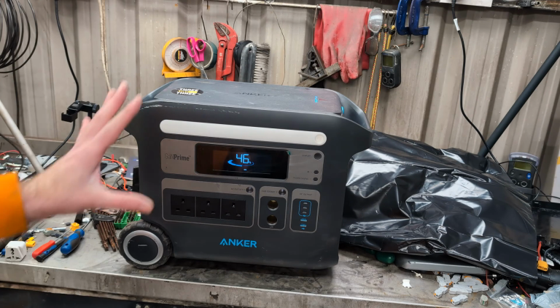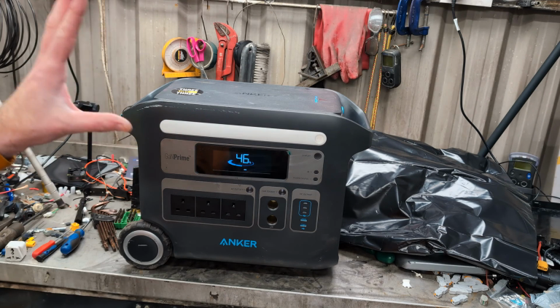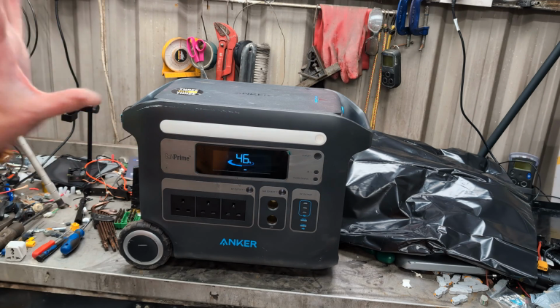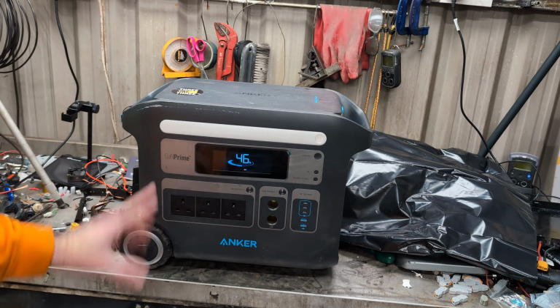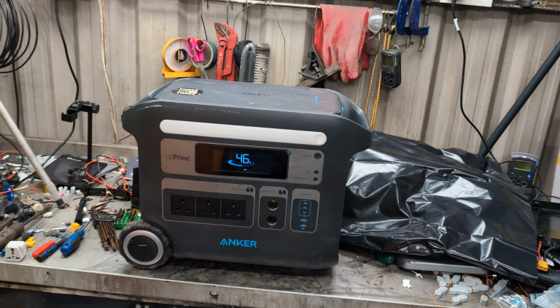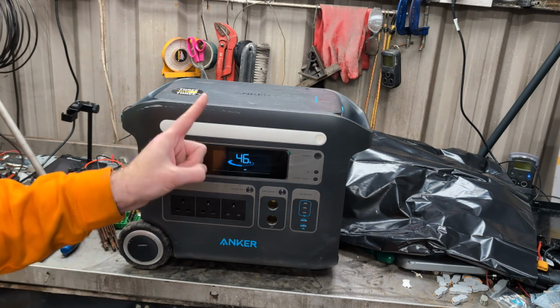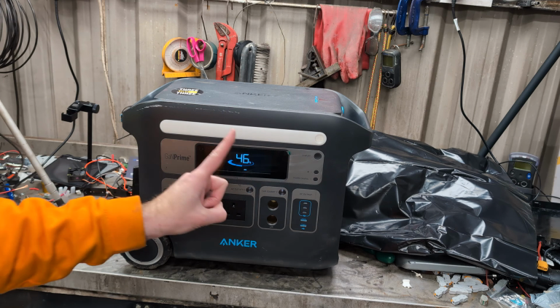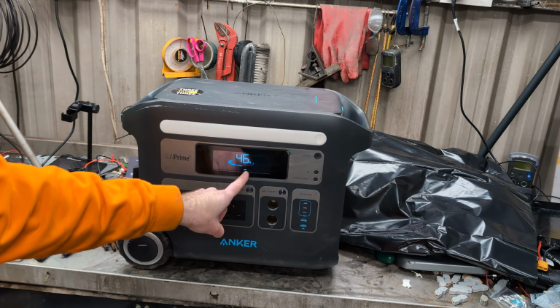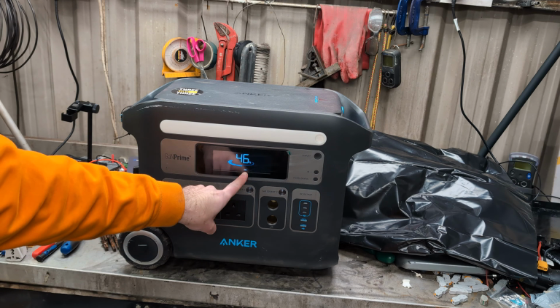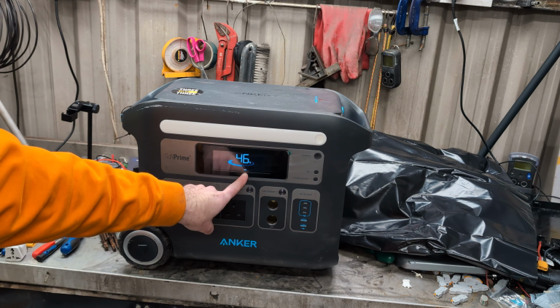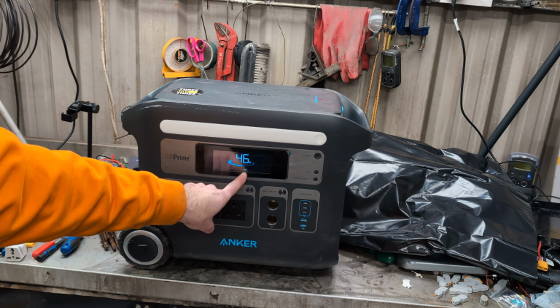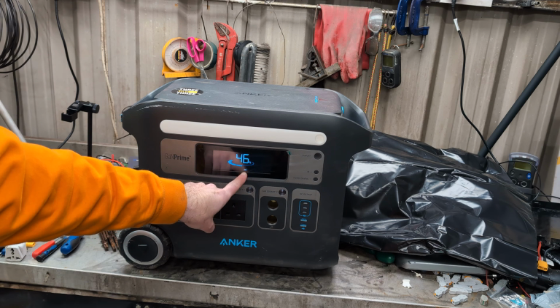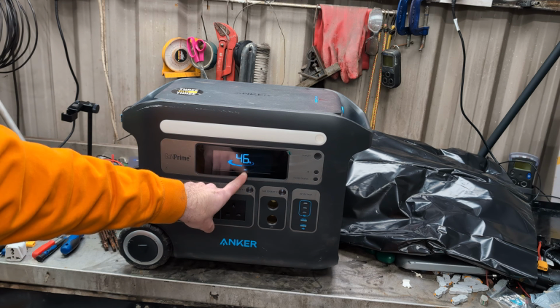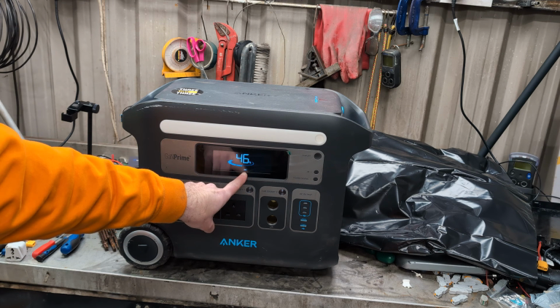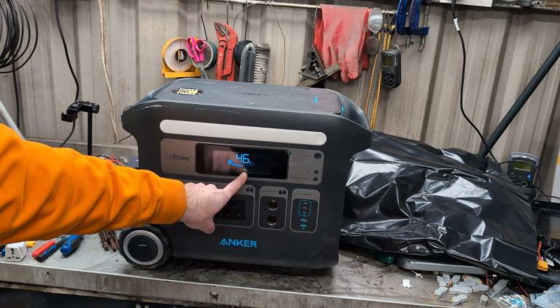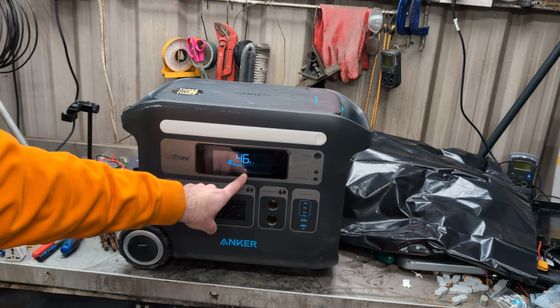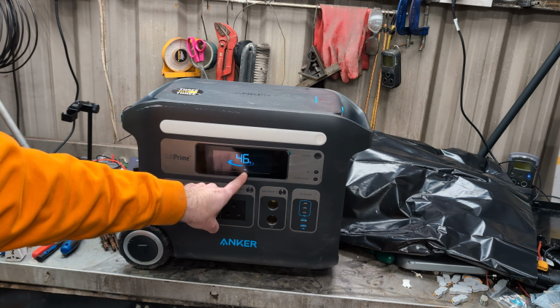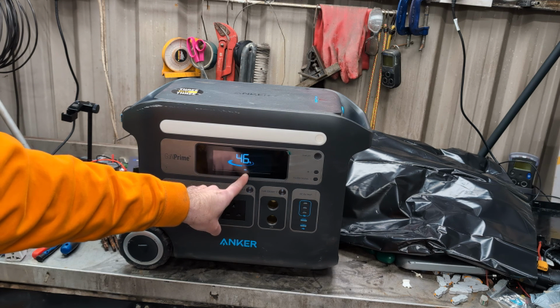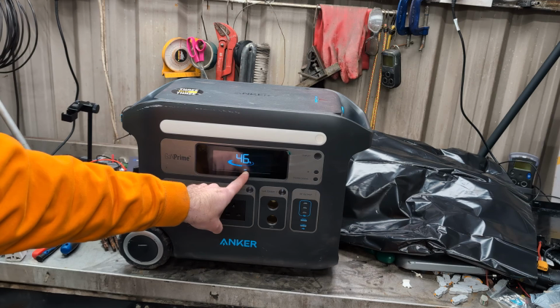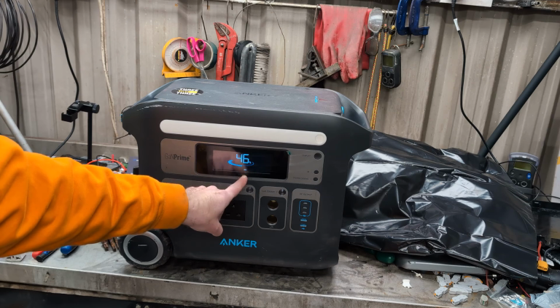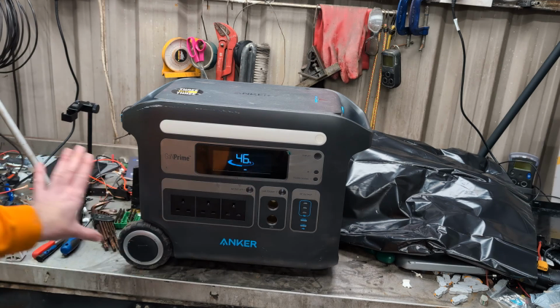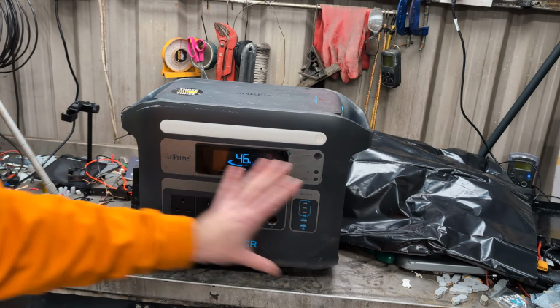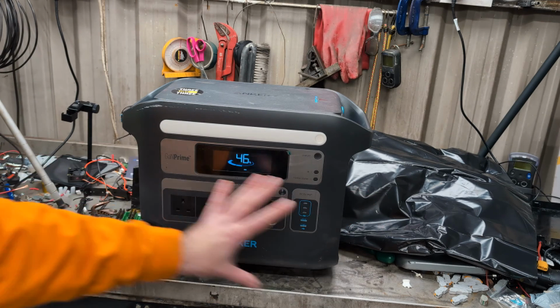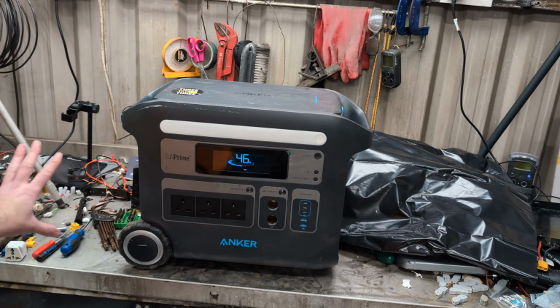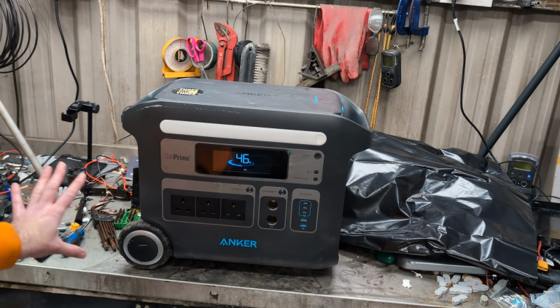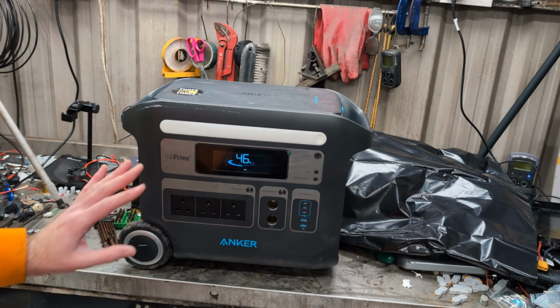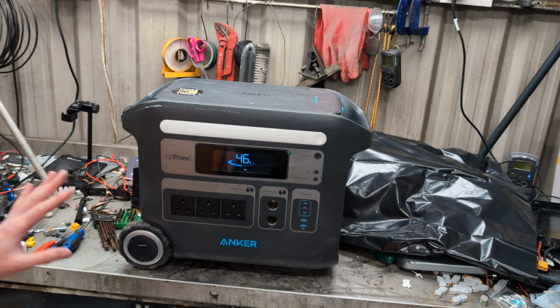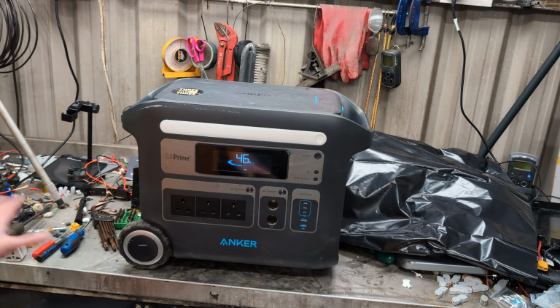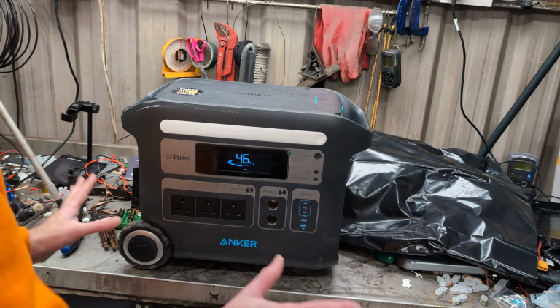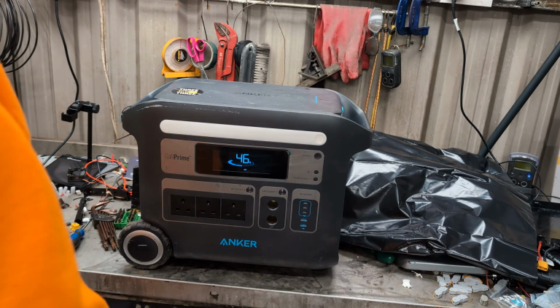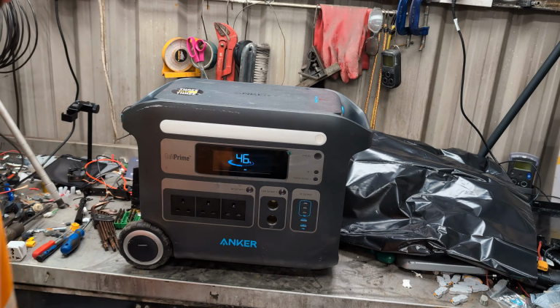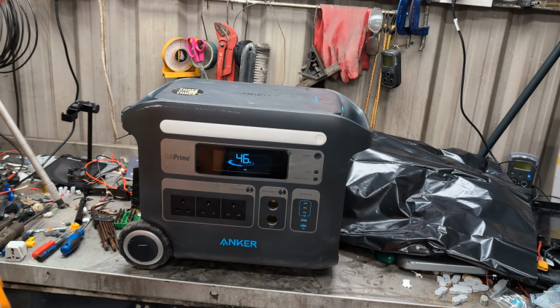So it has a phantom power drain. And I can see on the display that USB-C is on — I'm fairly sure that should be off. It shouldn't be stuck on. This display should be blank. So it's got a phantom power drain.